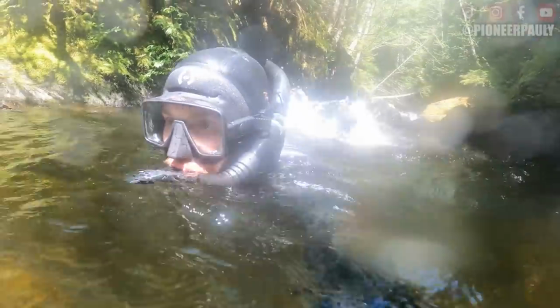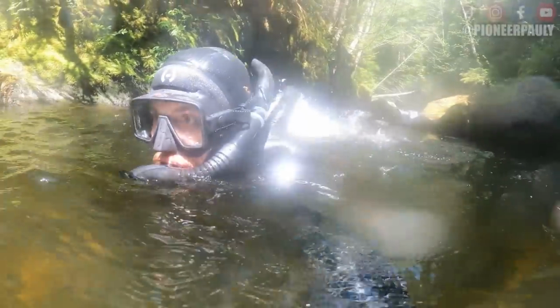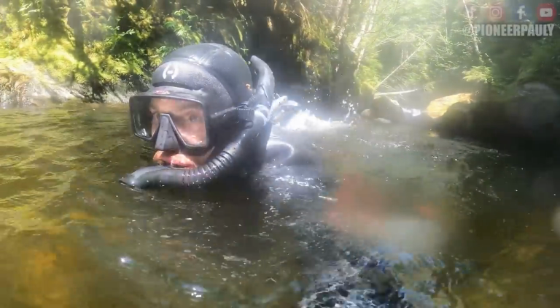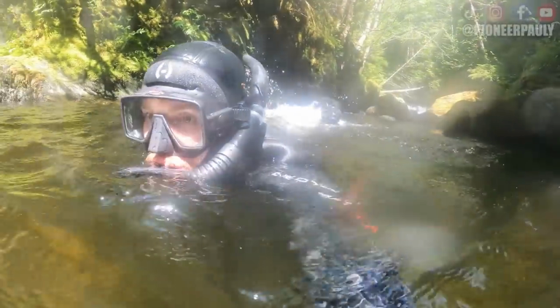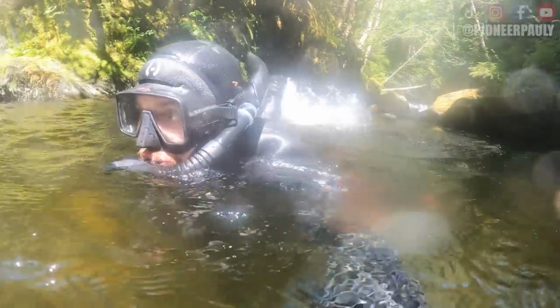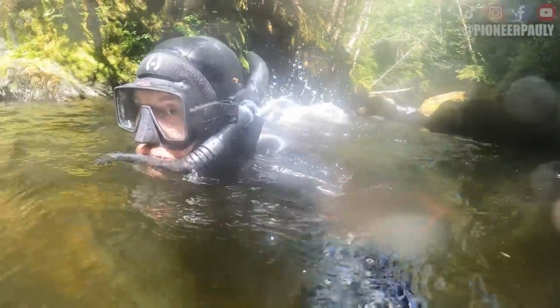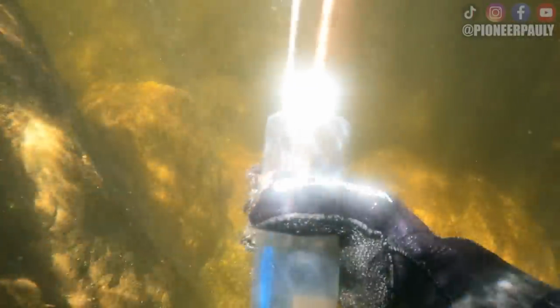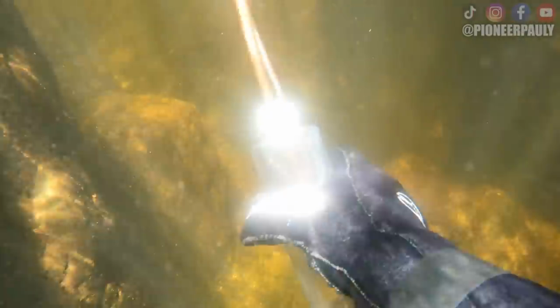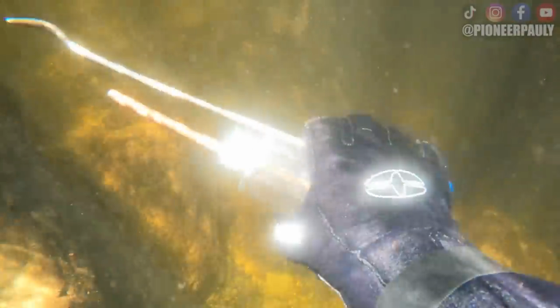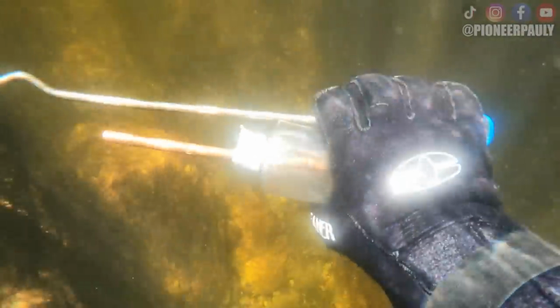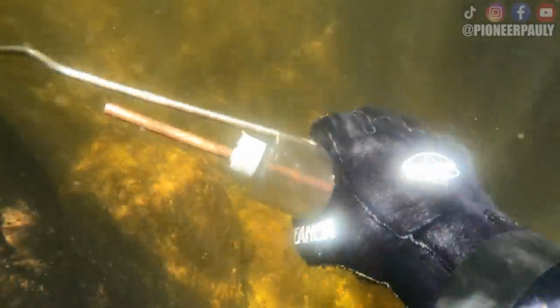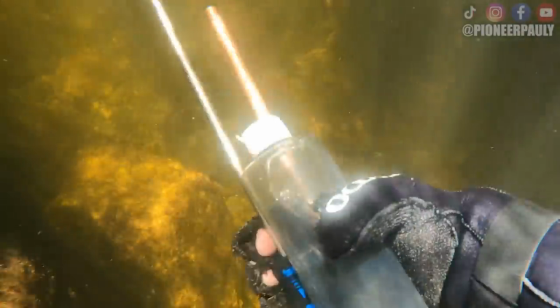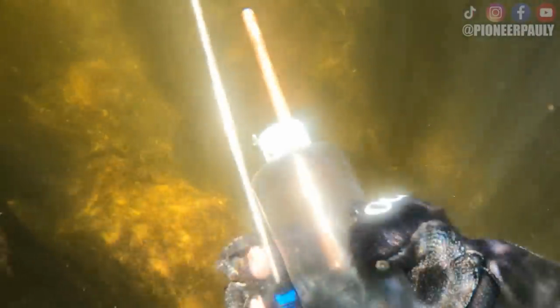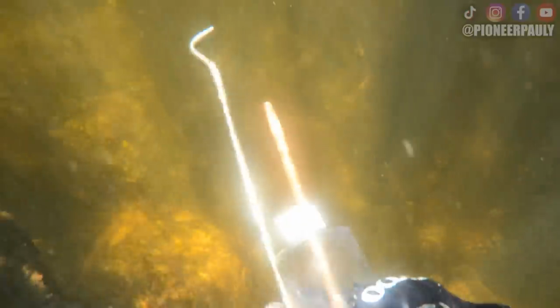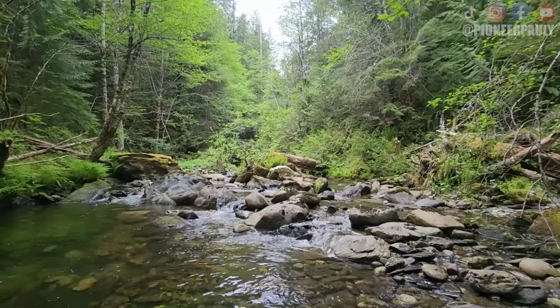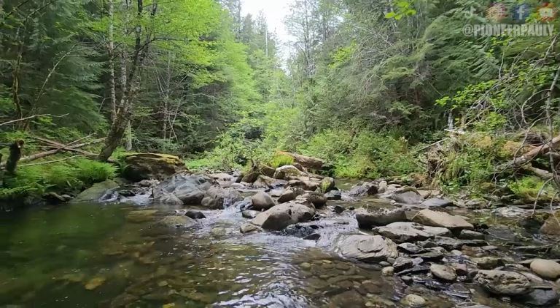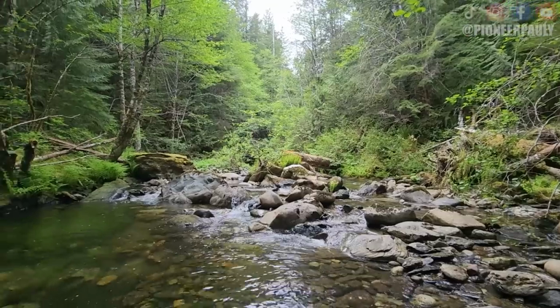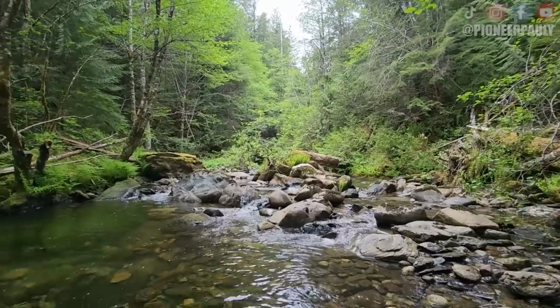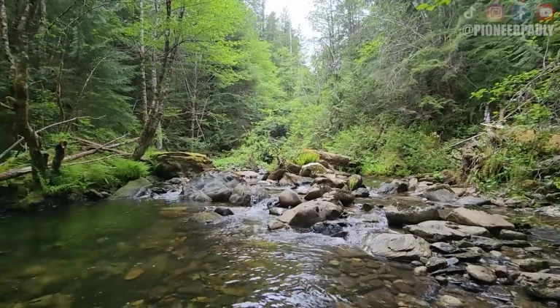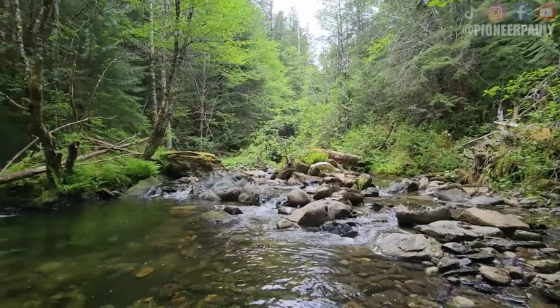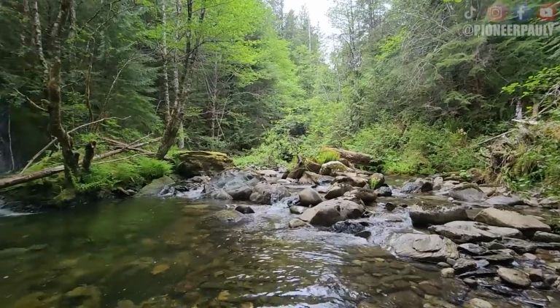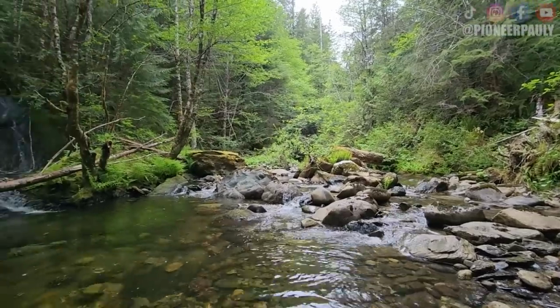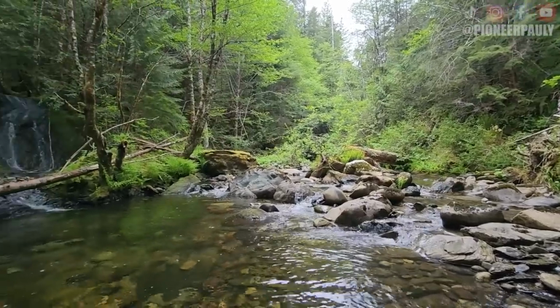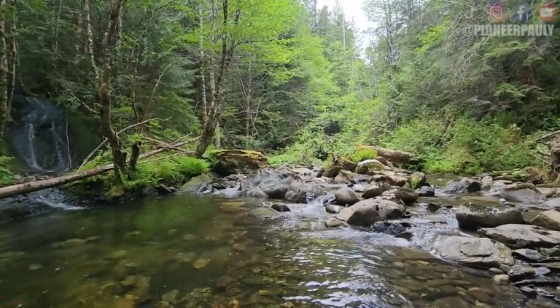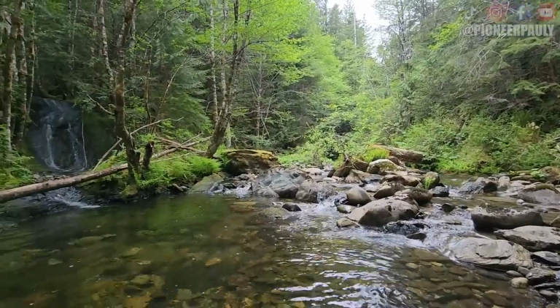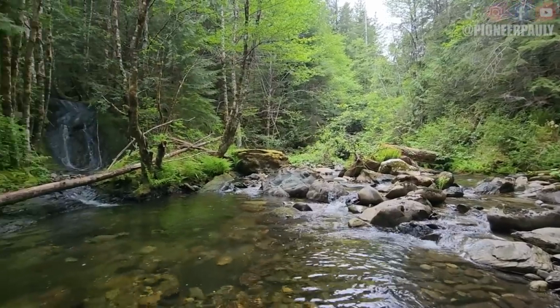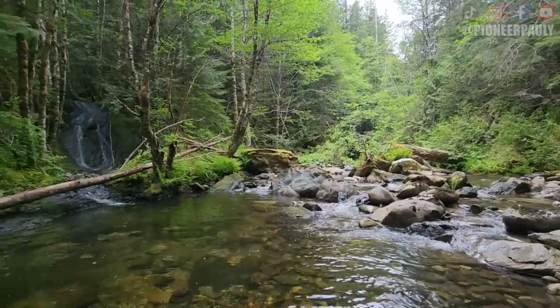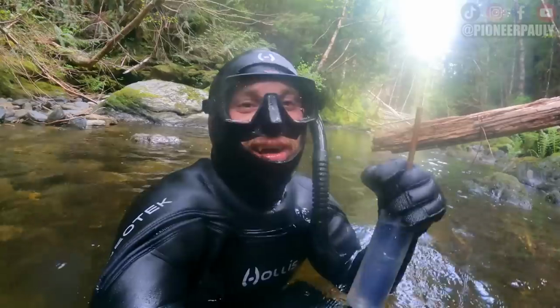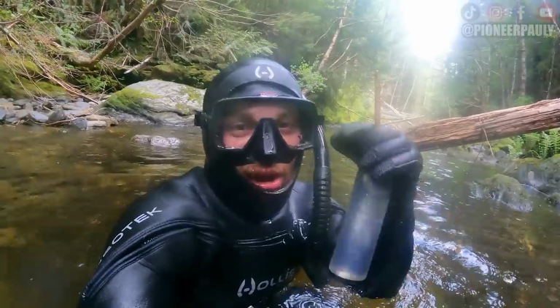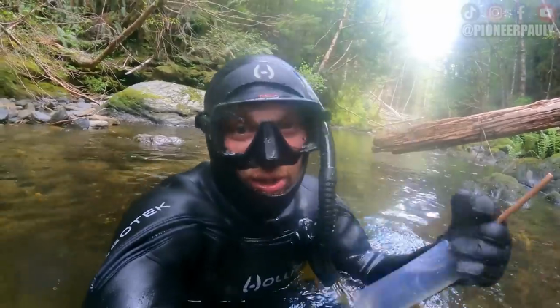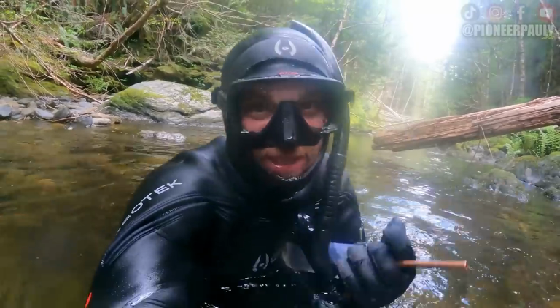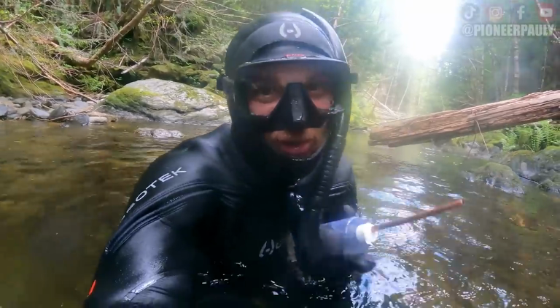A big part of testing a new area is to move around a lot. You locate a bunch of areas, then you decide for next time where you want to stay put and actually mine. Our first piece of gold!